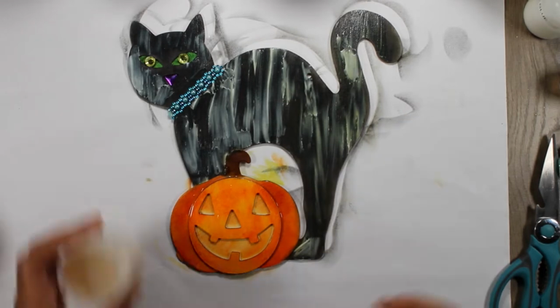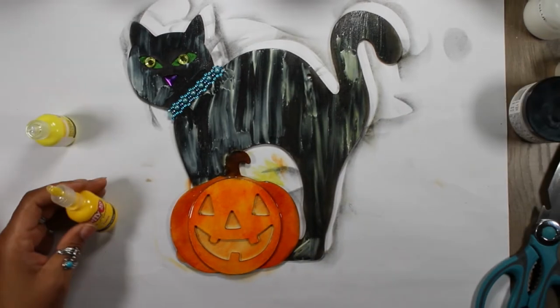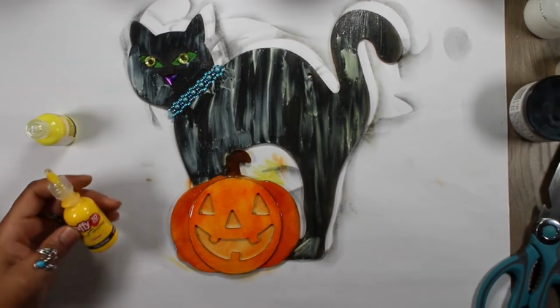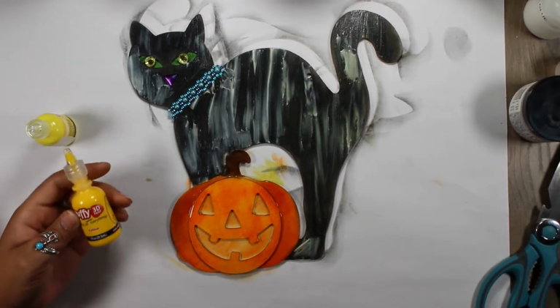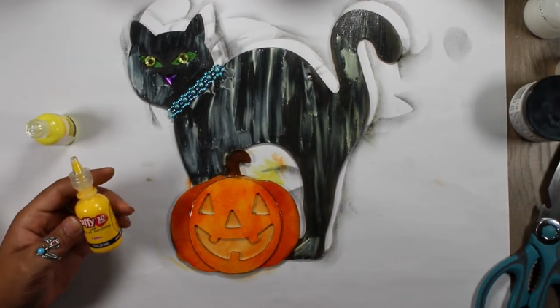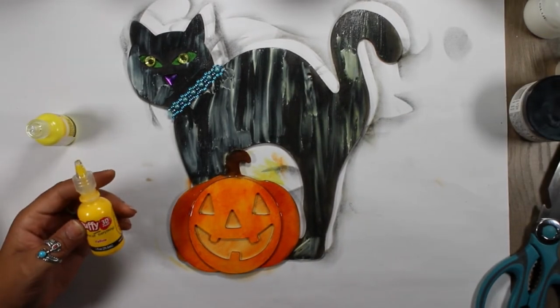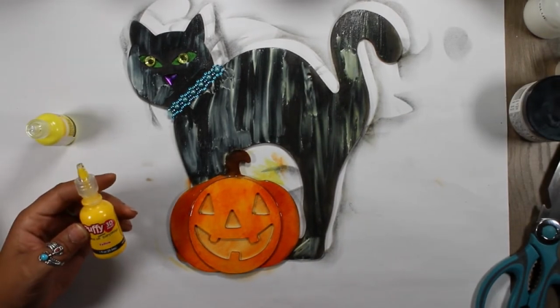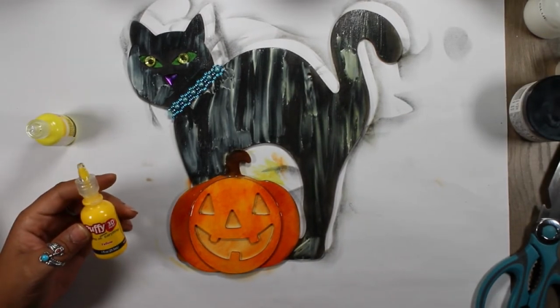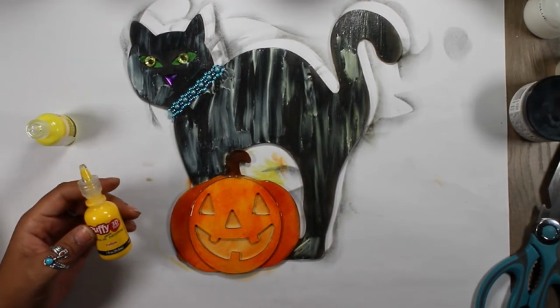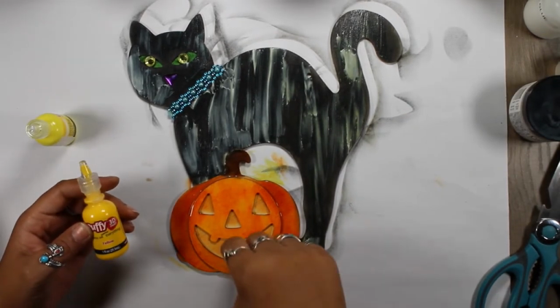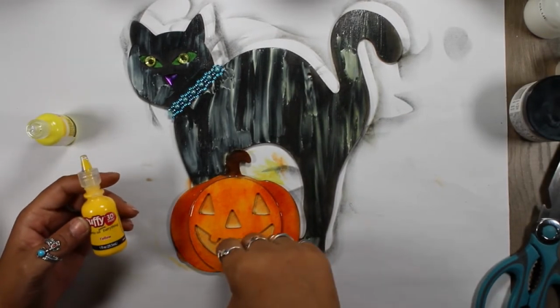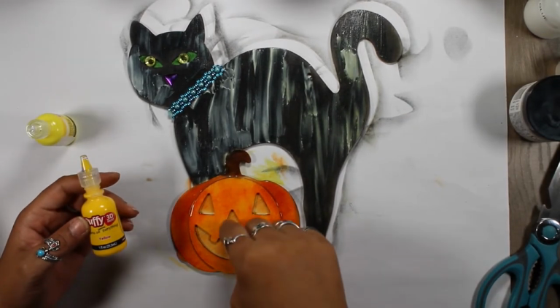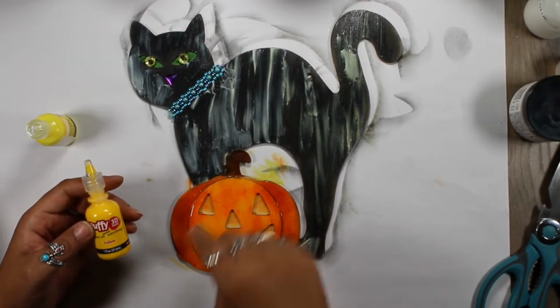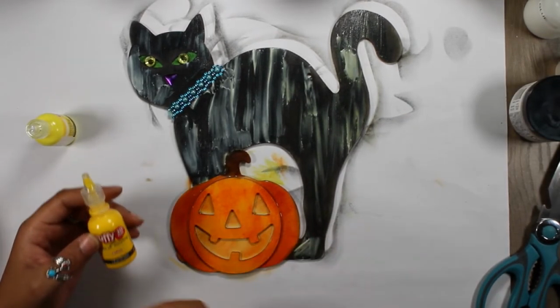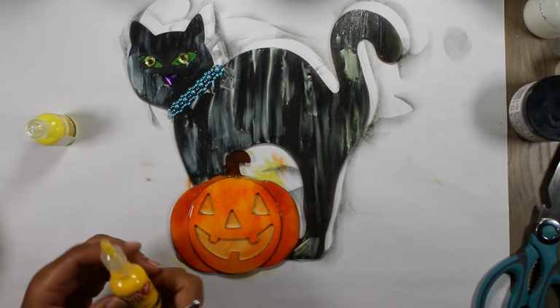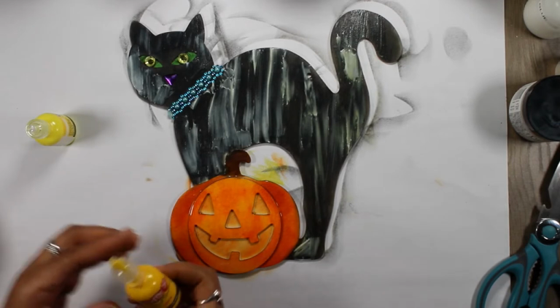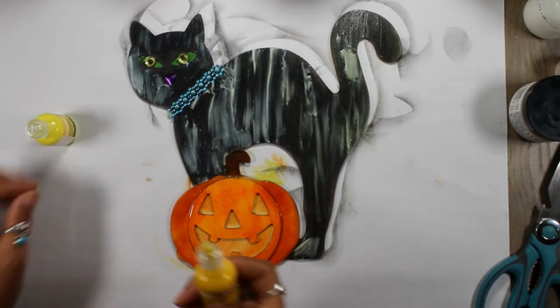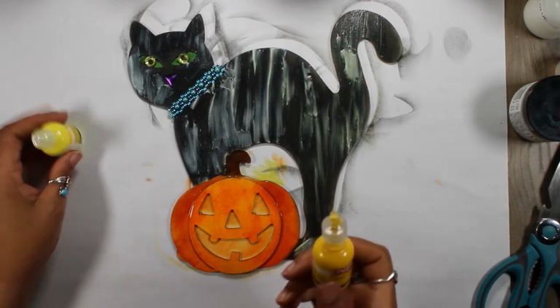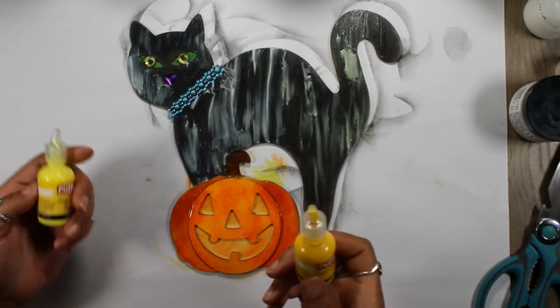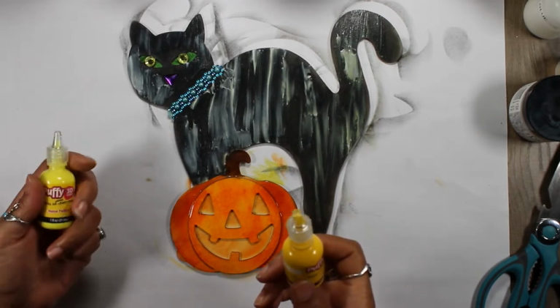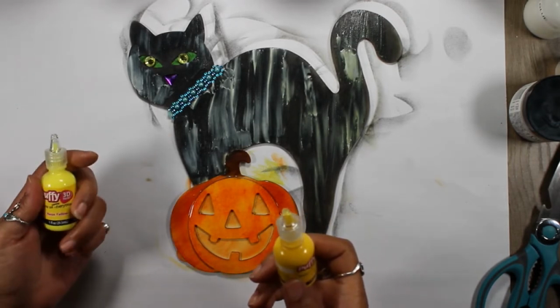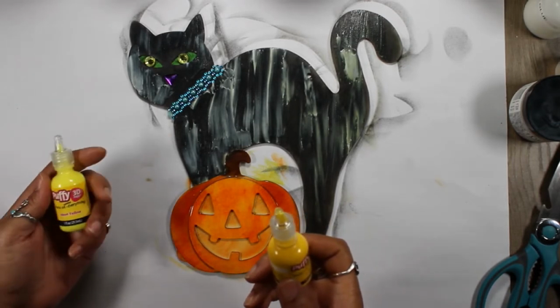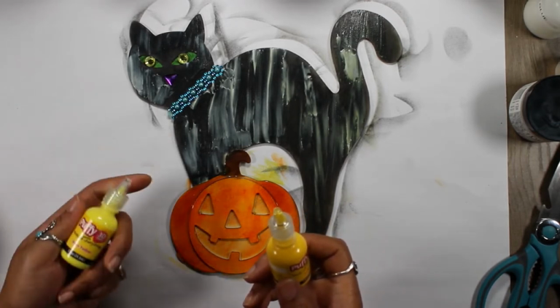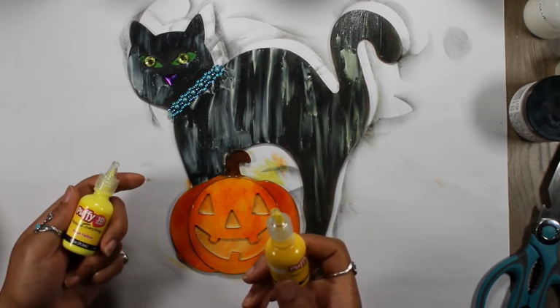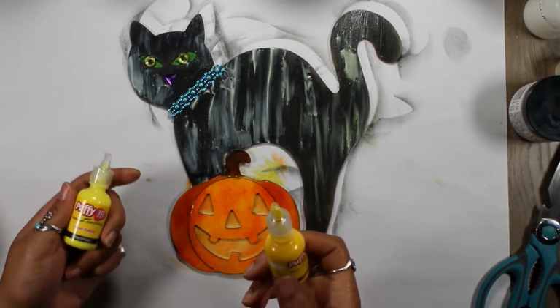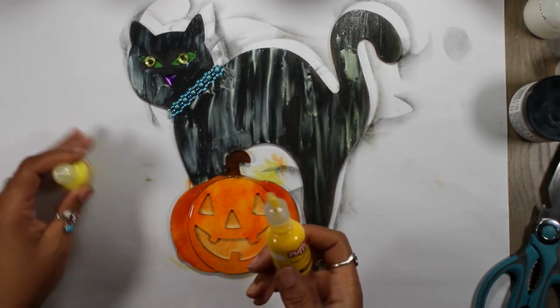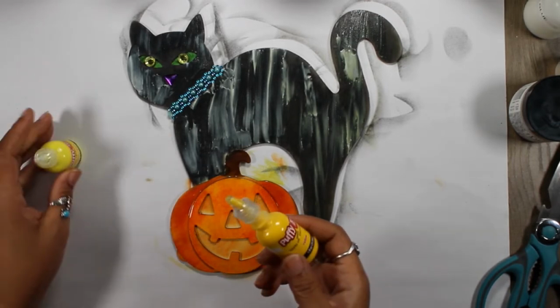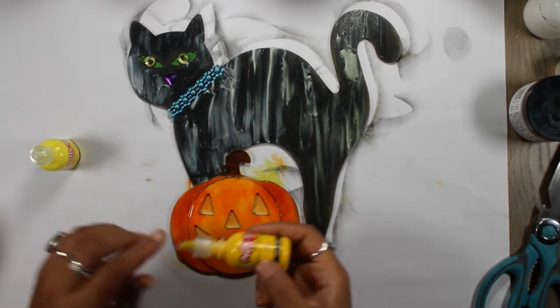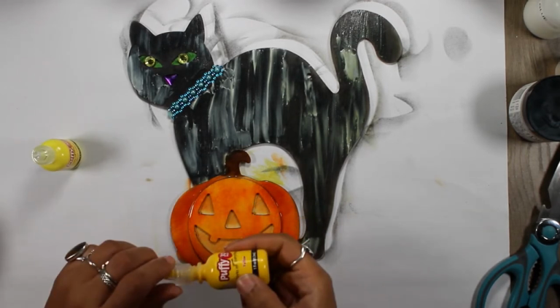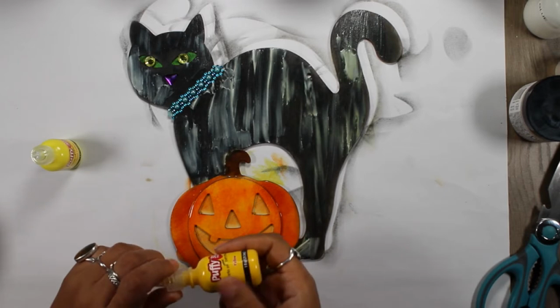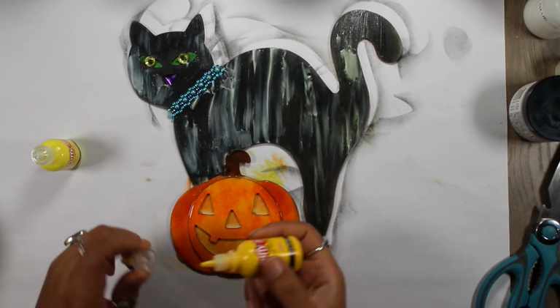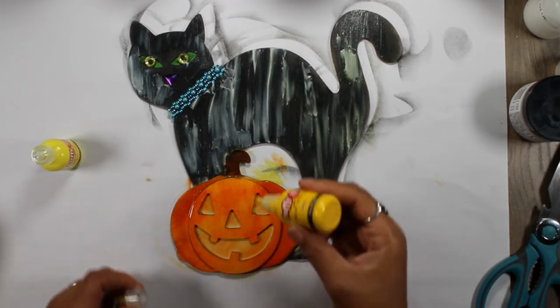The last thing I'm going to do is use a 3D puffy paint to fill in the jack-o-lantern. This is just a little bit of neon color because I can put highlights after I finish.